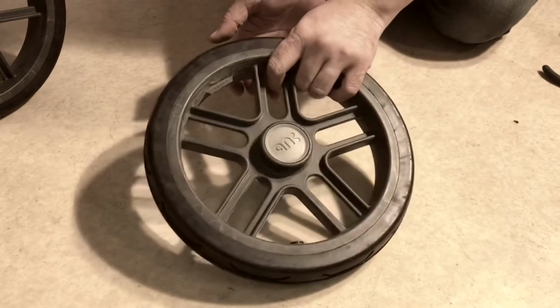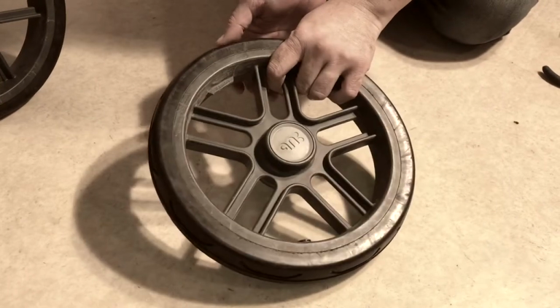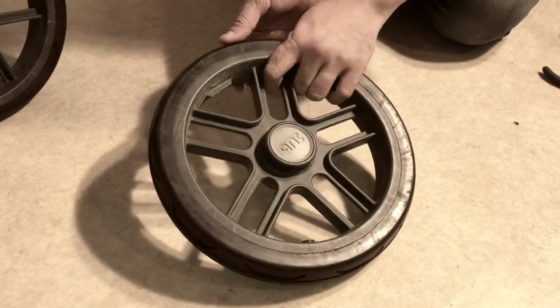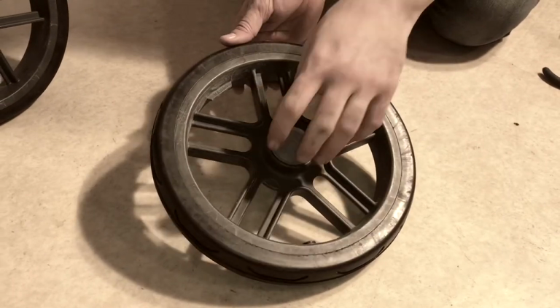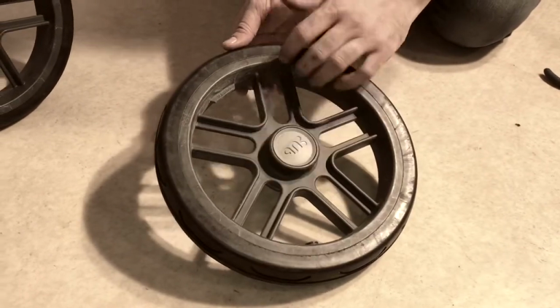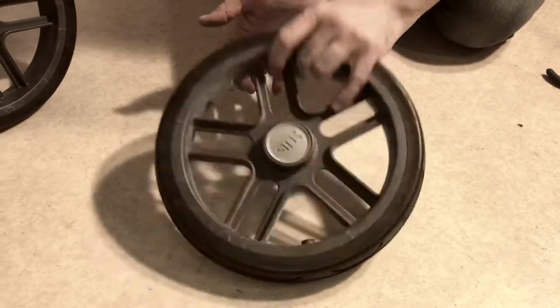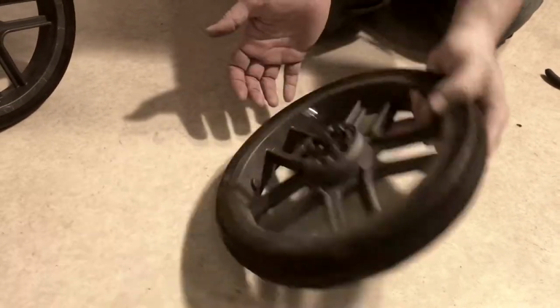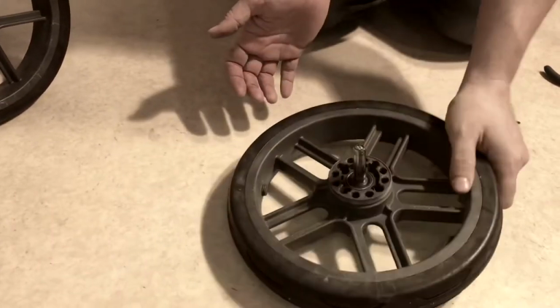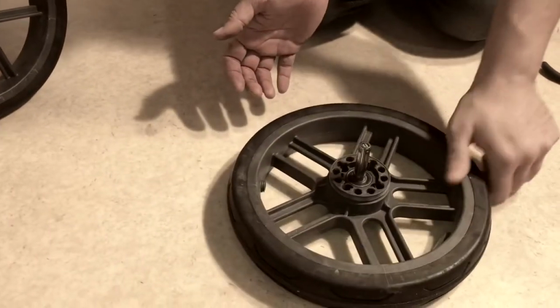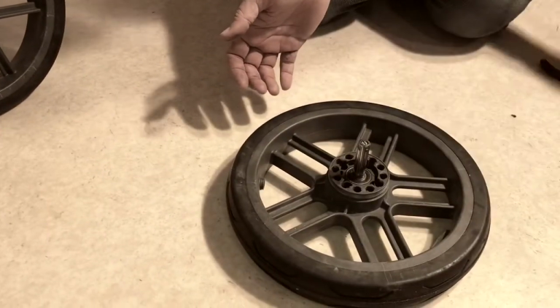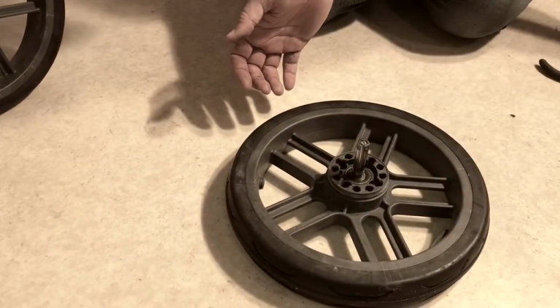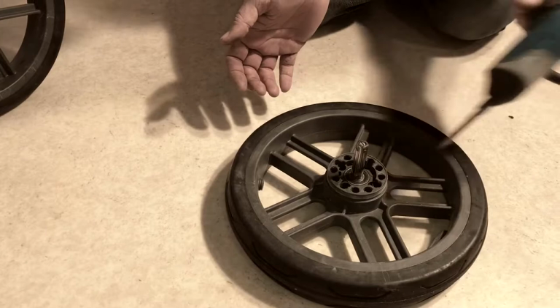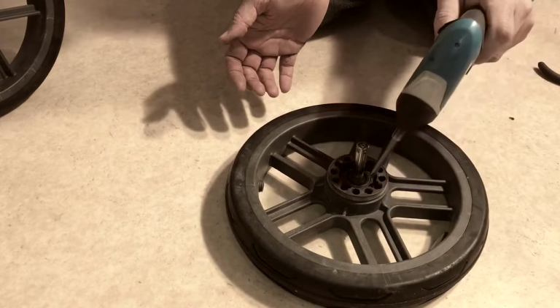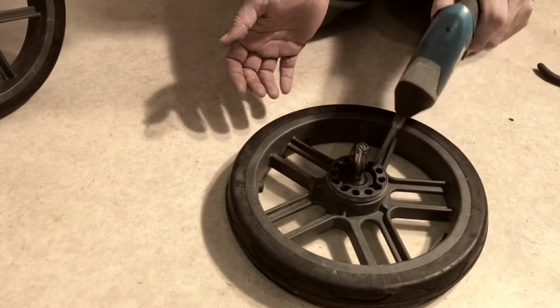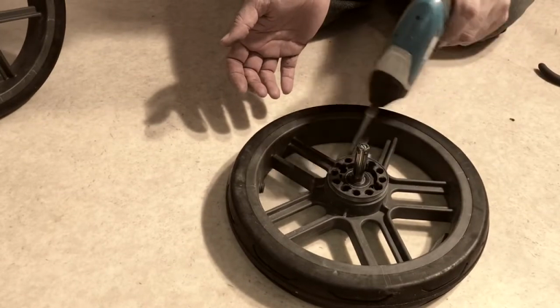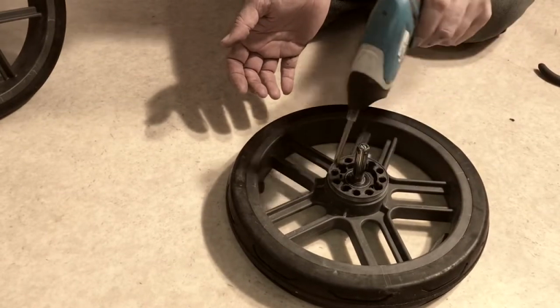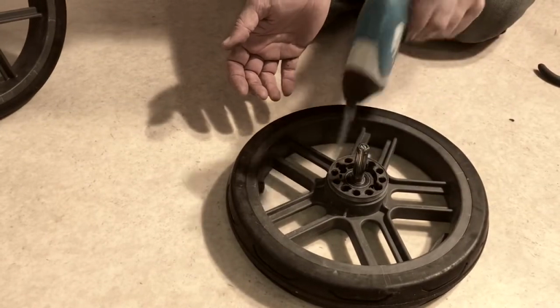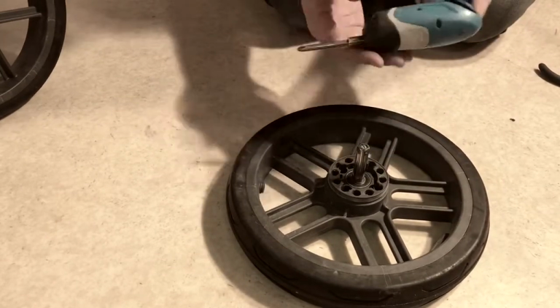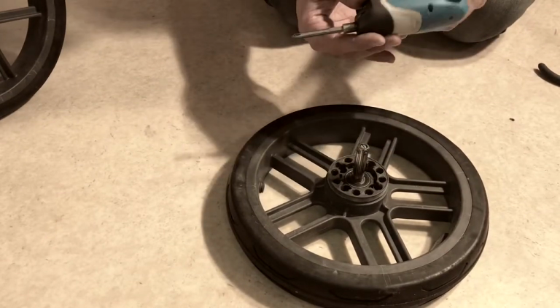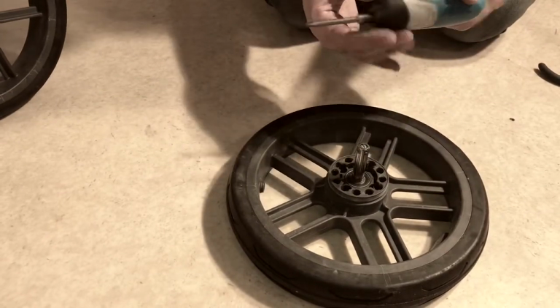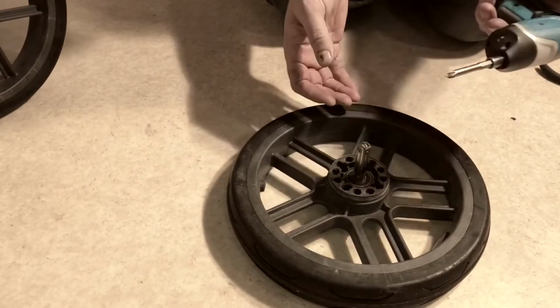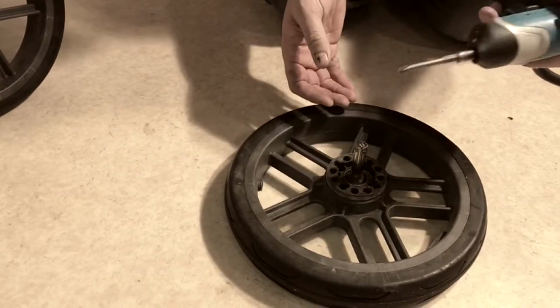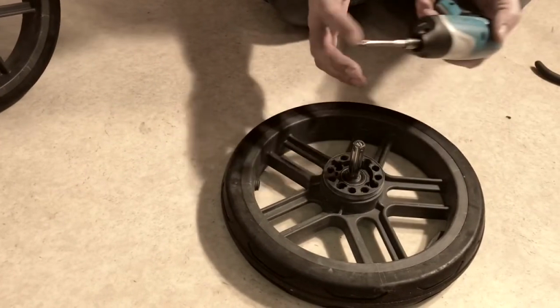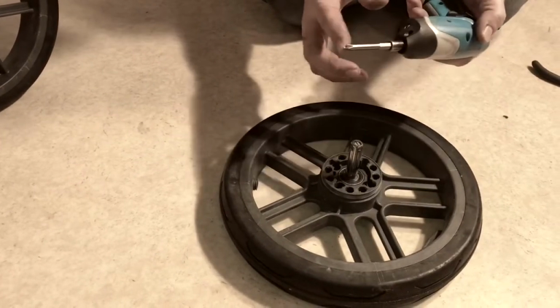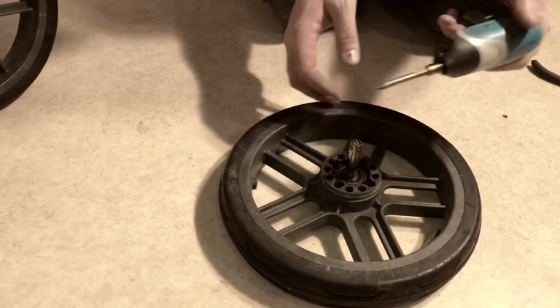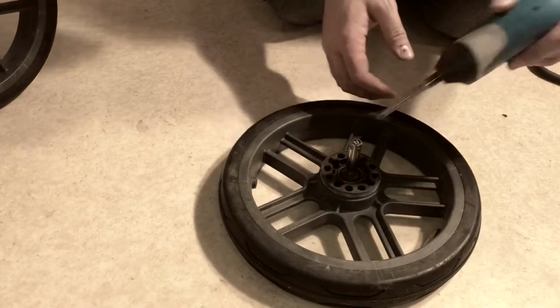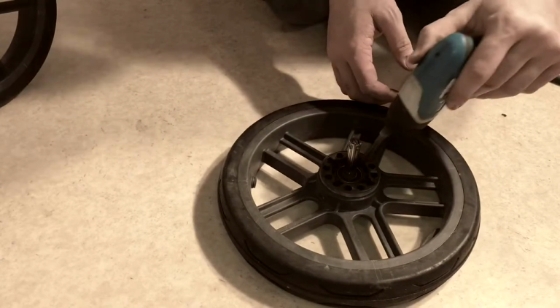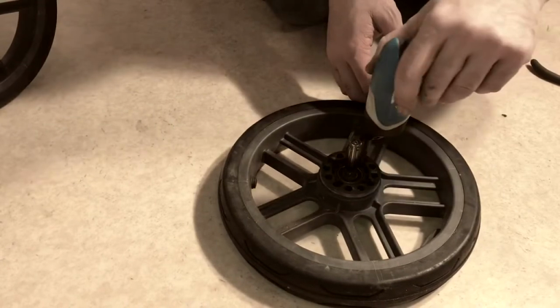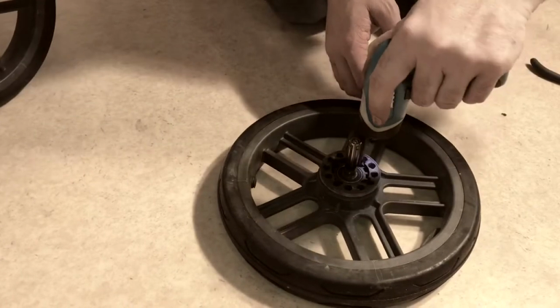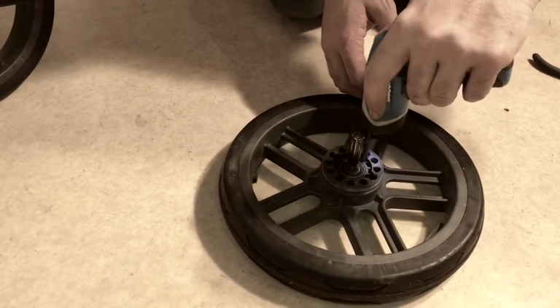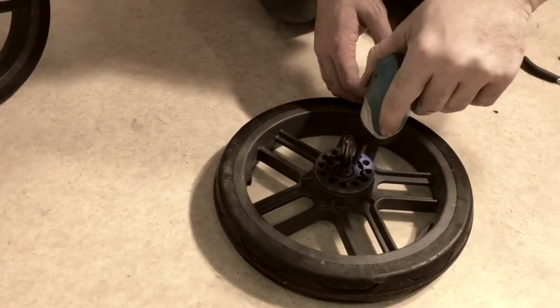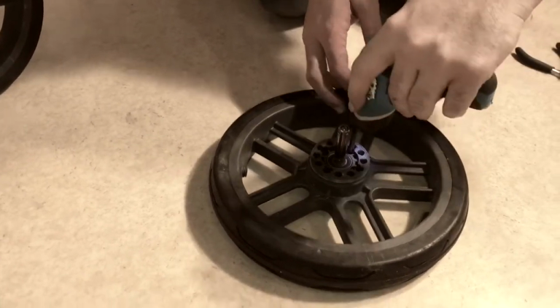In order to disassemble this wheel you need to turn it over on its back. Inside each of these four wells is a screw and you're going to need to unscrew those. You'll need a longer screwdriver bit in order to get down in there.